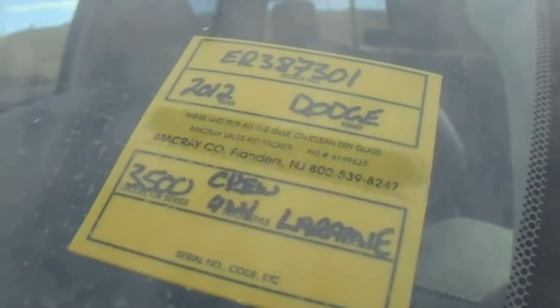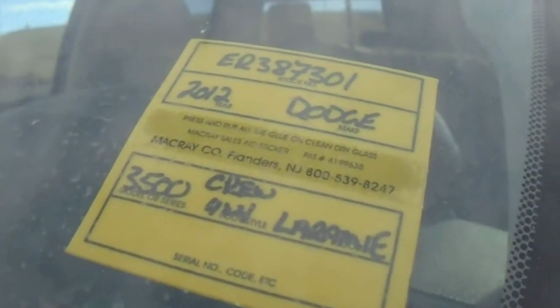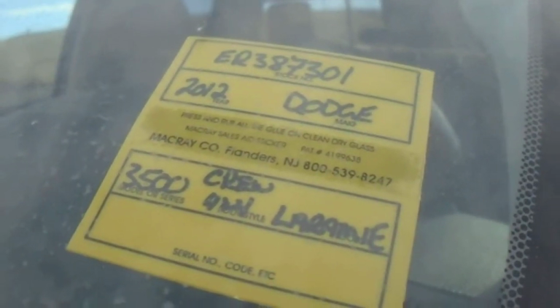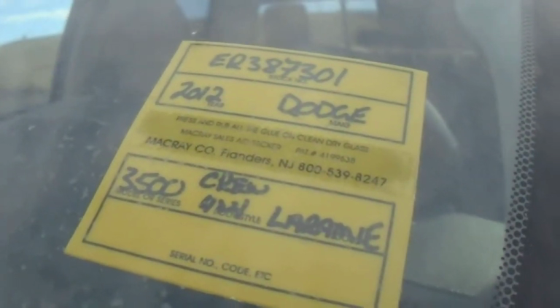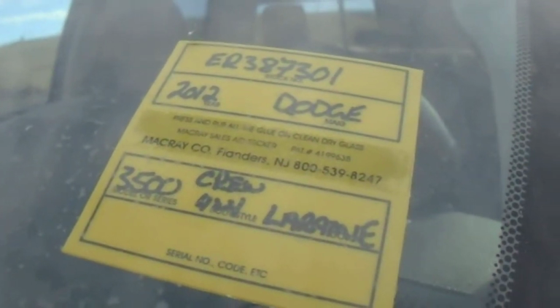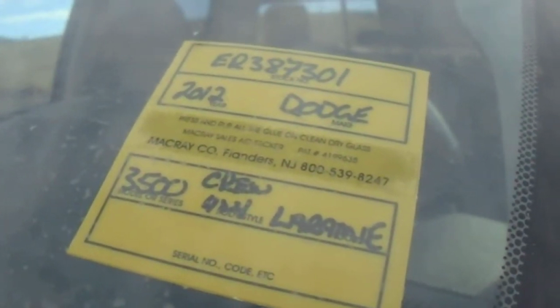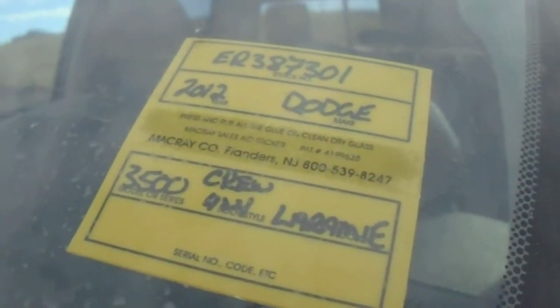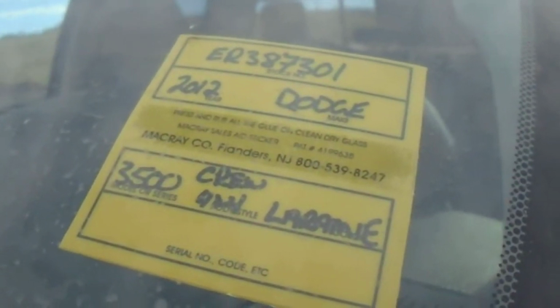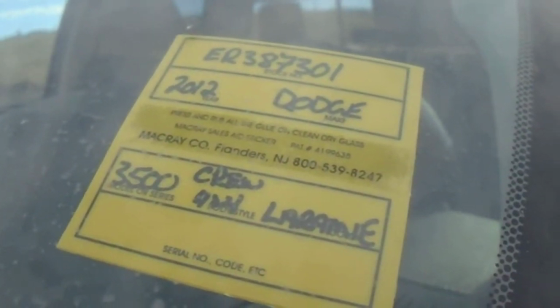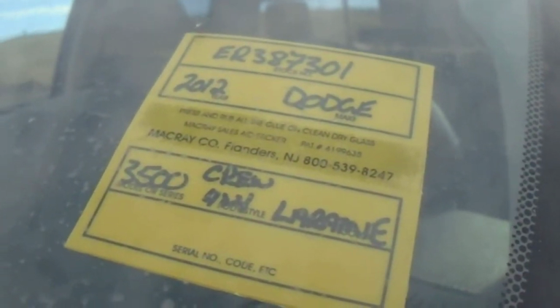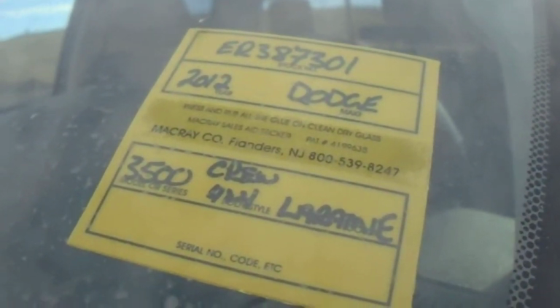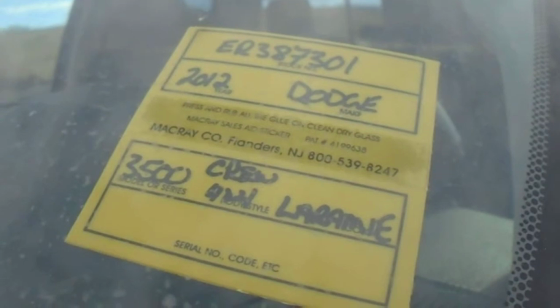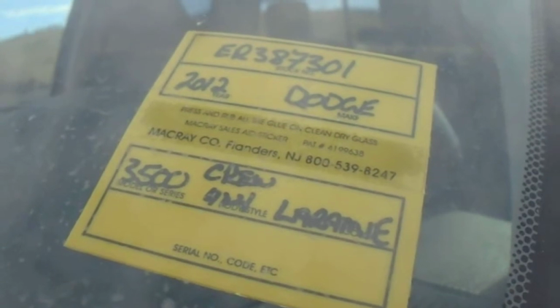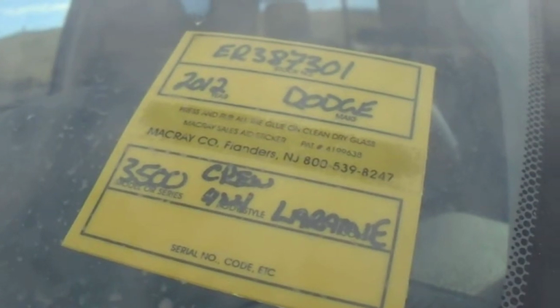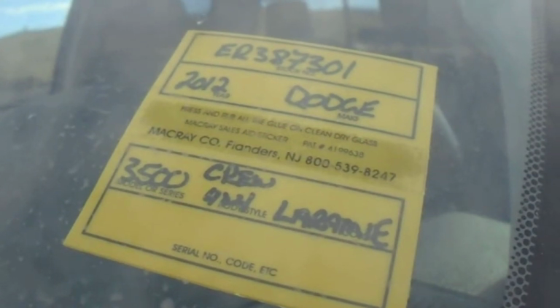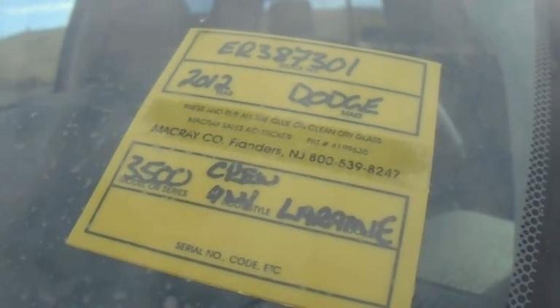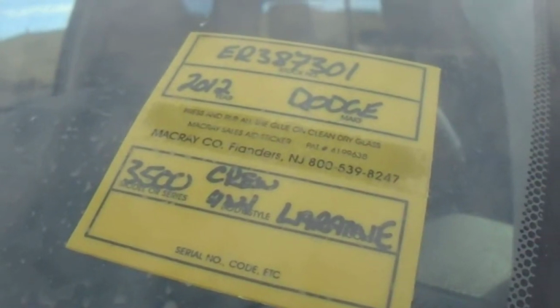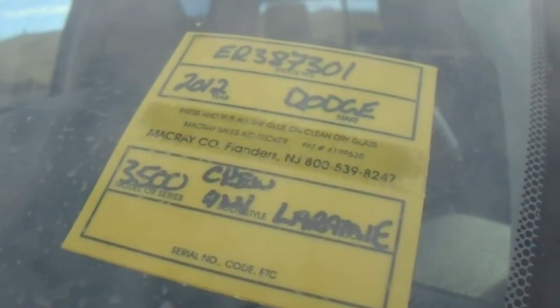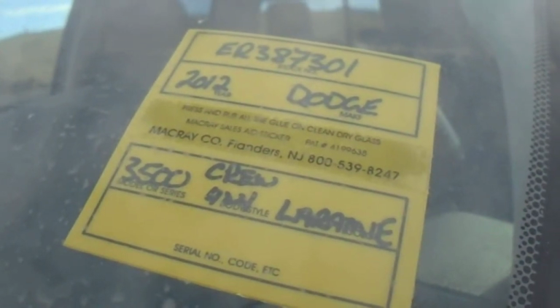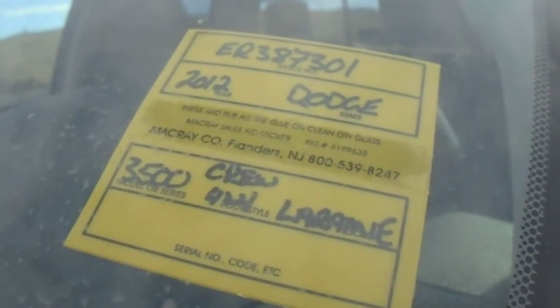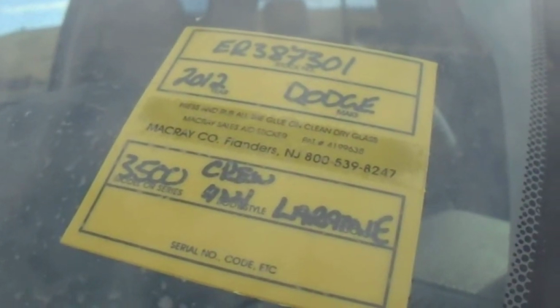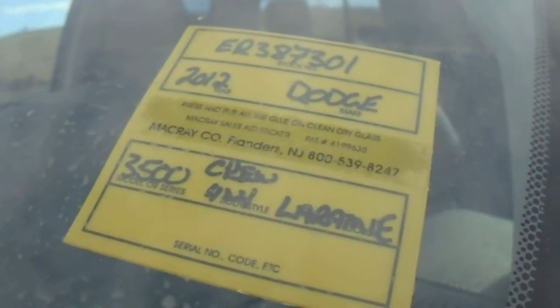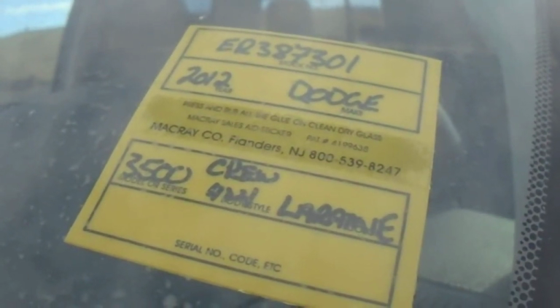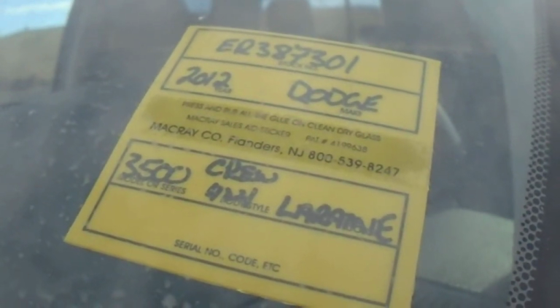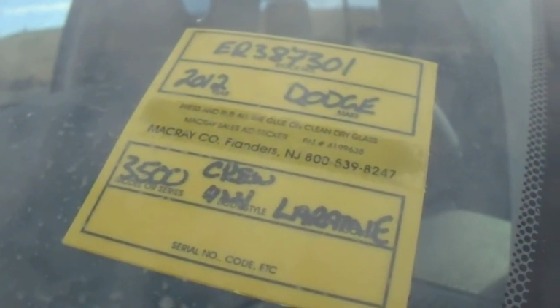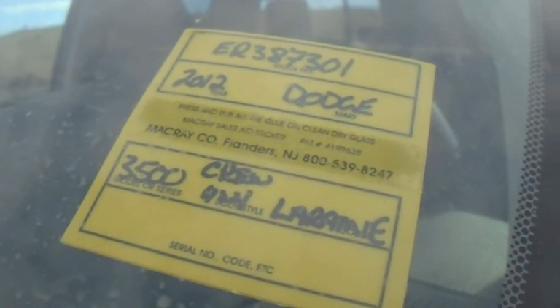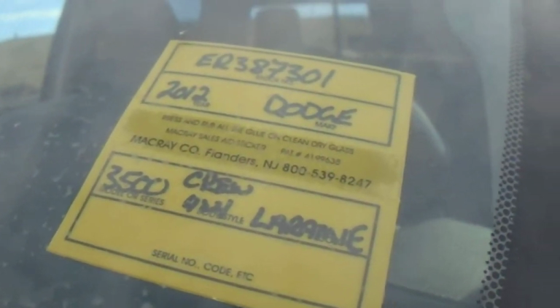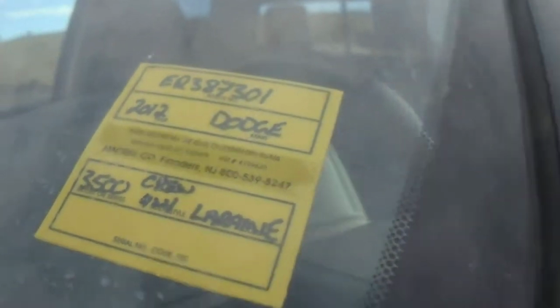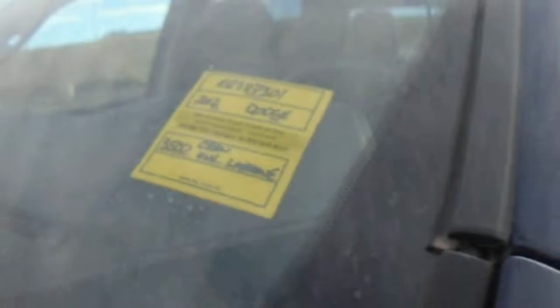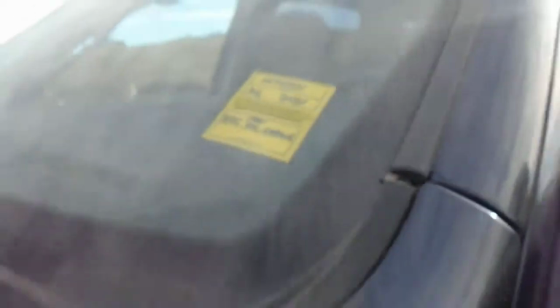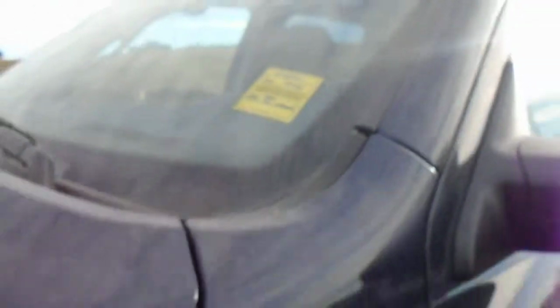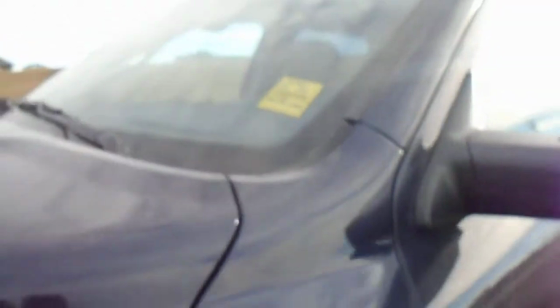Hey, good morning. This is Chad Menard with Legendary Dodge. You had inquired on our 2012 Dodge 3500 Crew Cab Laramie — here it is.